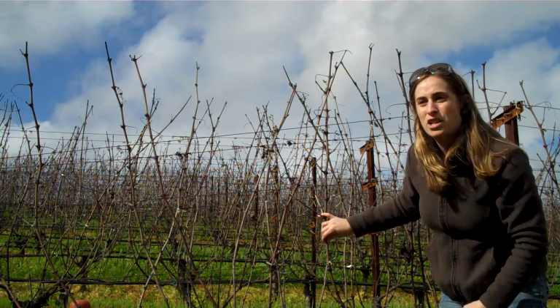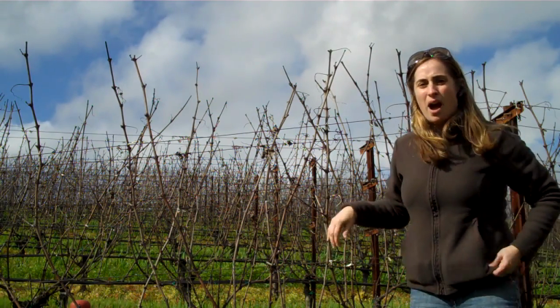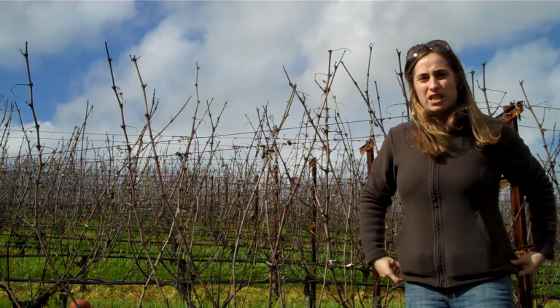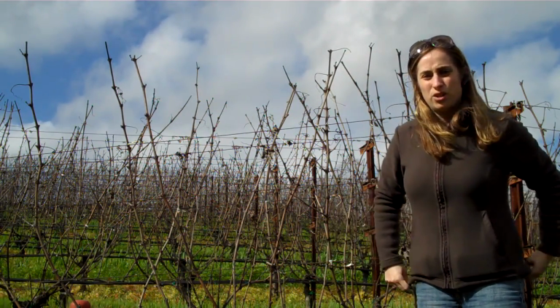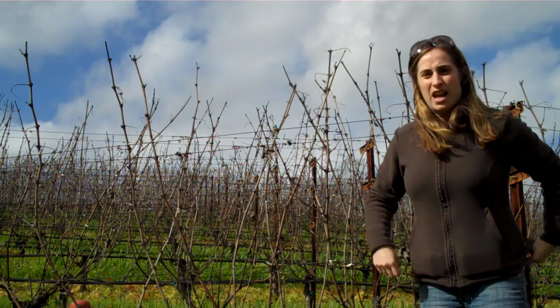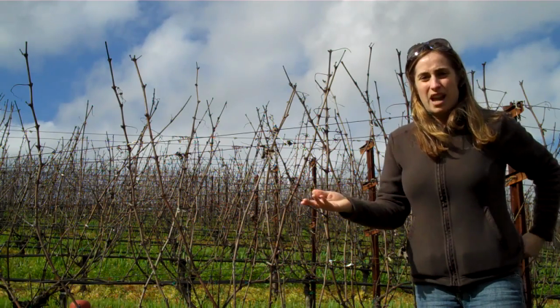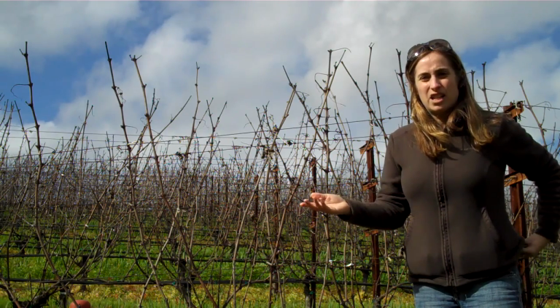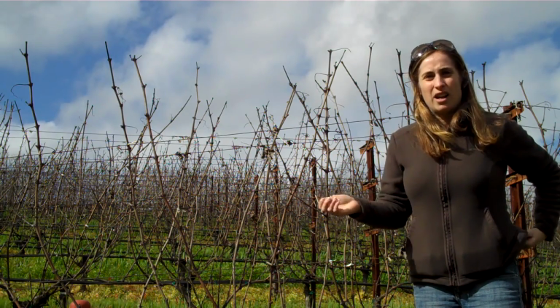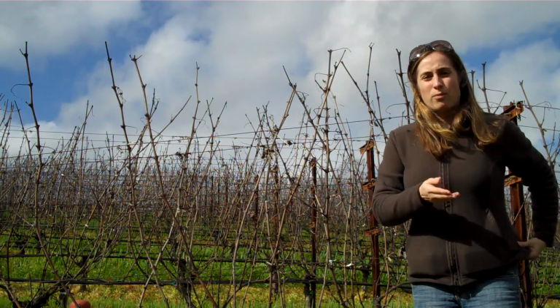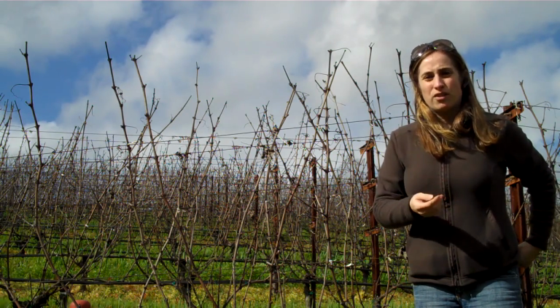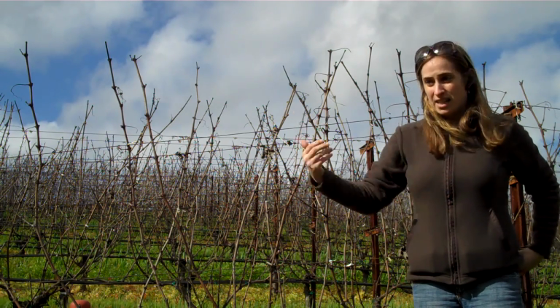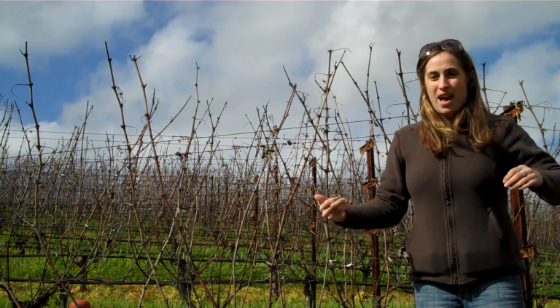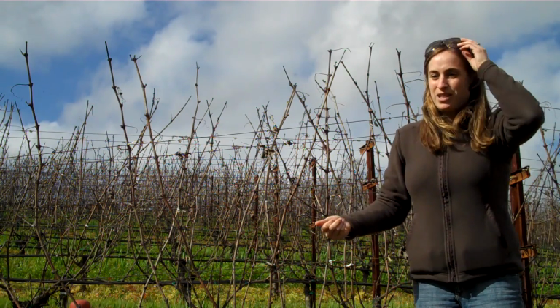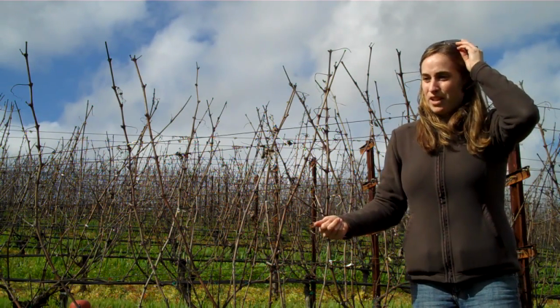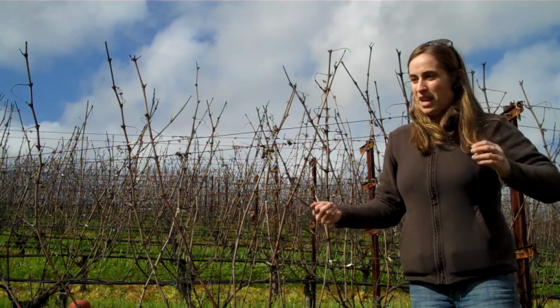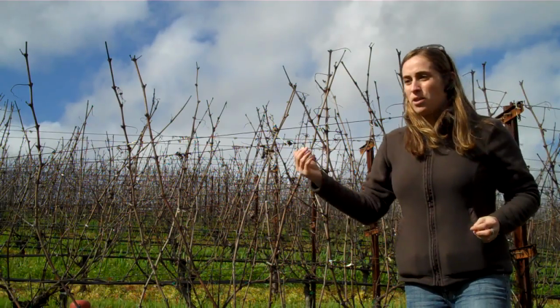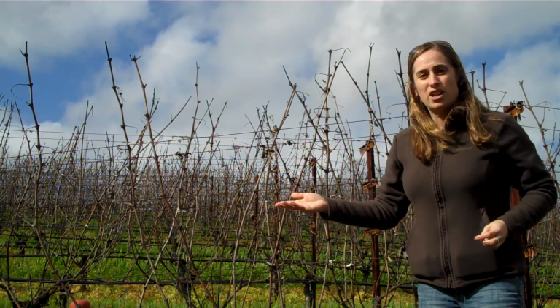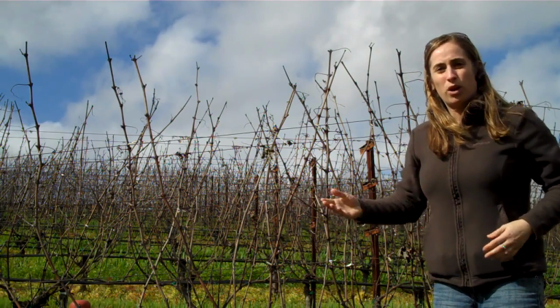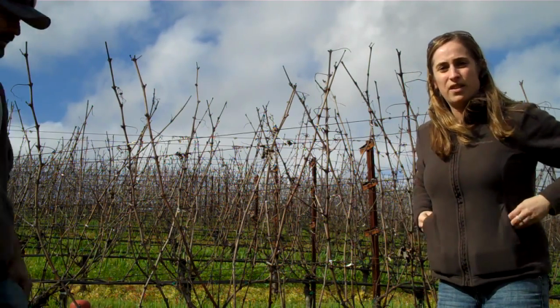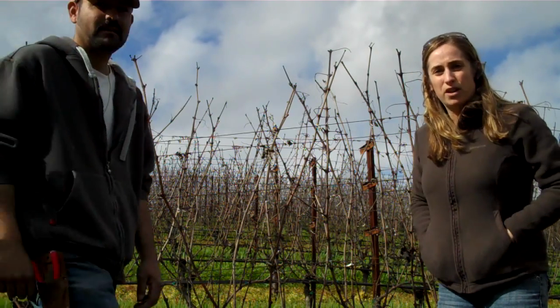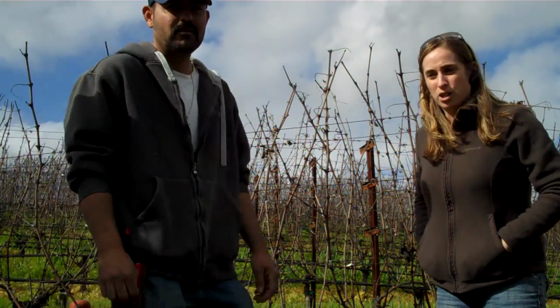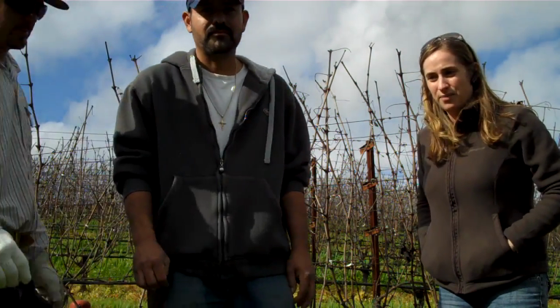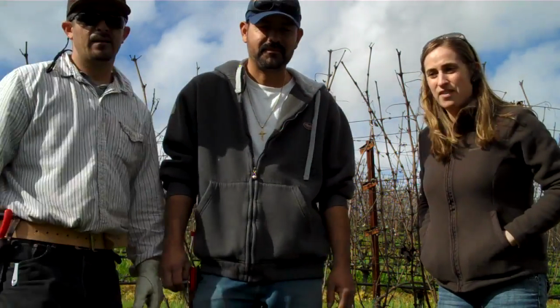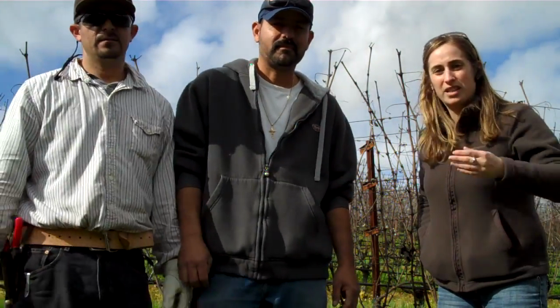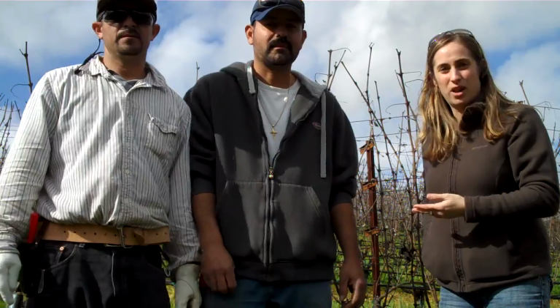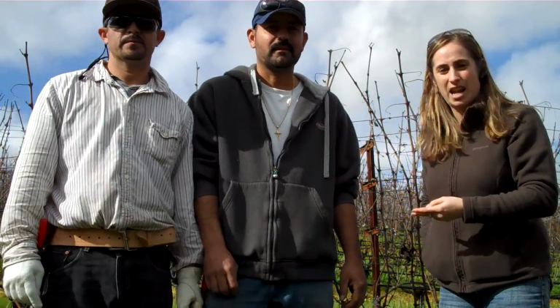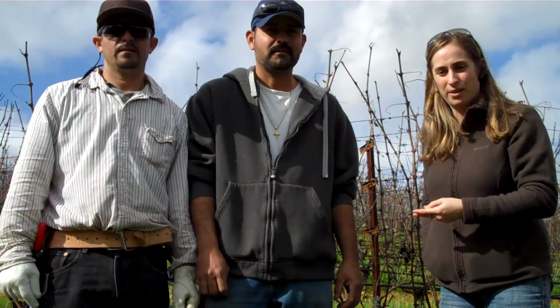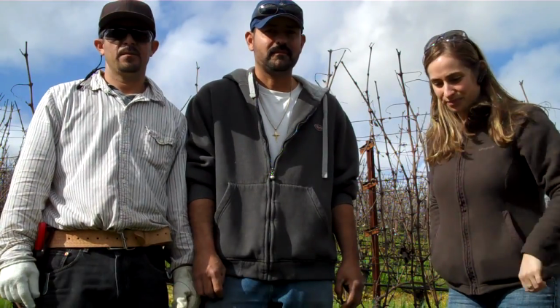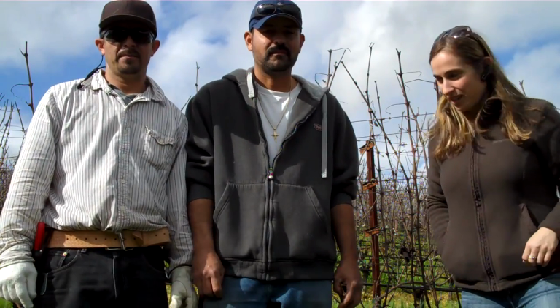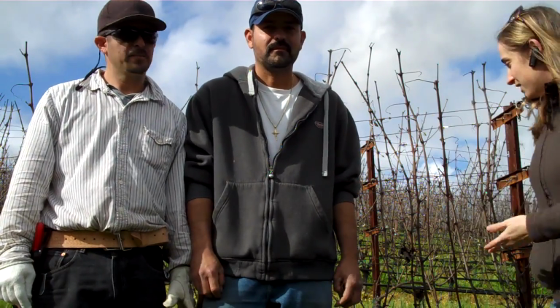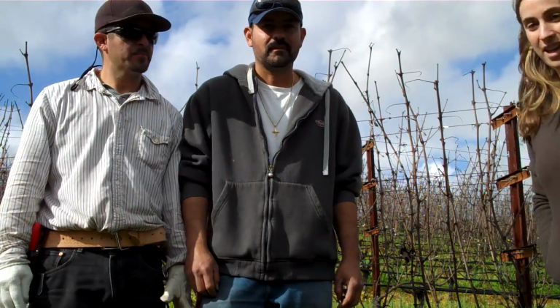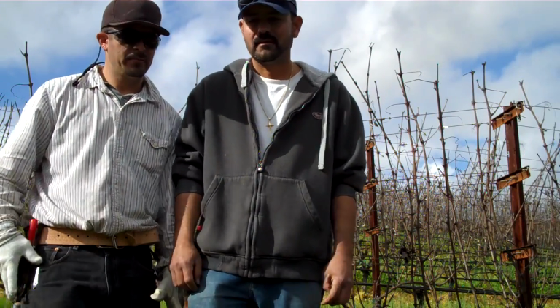Now I'm going to introduce Enrique Villasenor and Armando Cervantes. Both of these gentlemen work with David Abreu Vineyard Management, and they're going to demonstrate cane pruning. Go ahead, thank you guys.